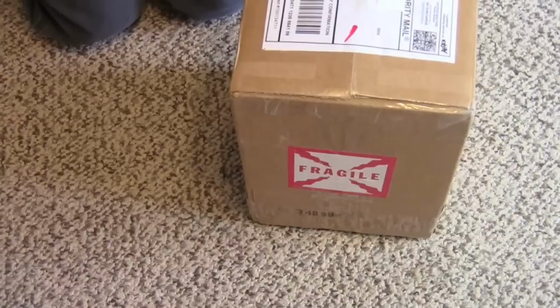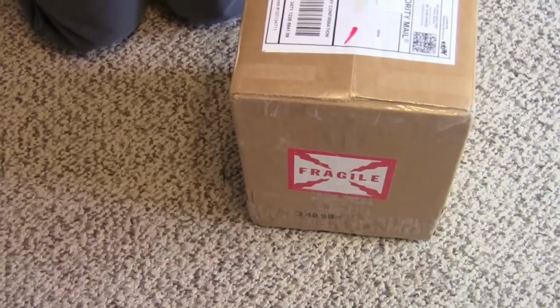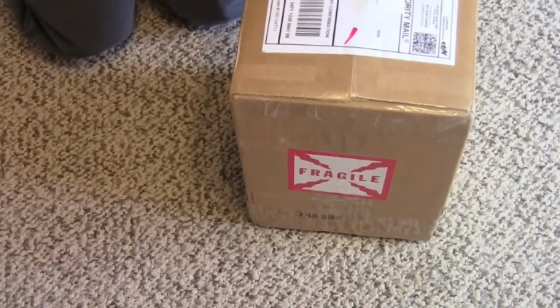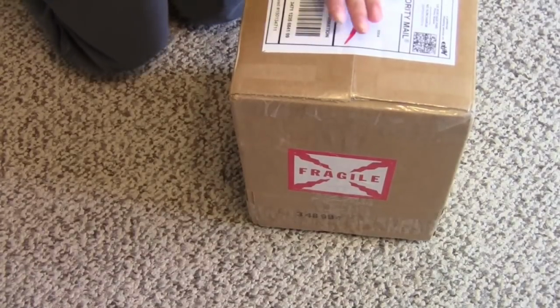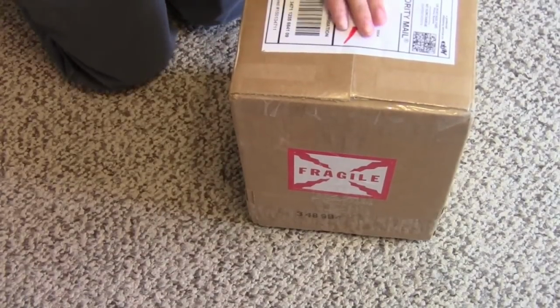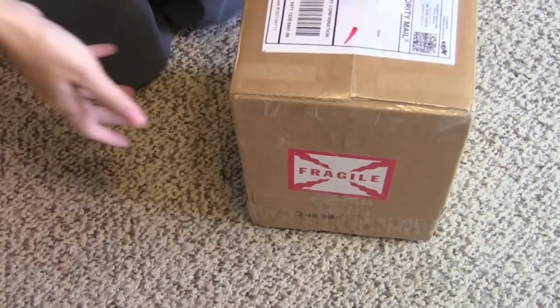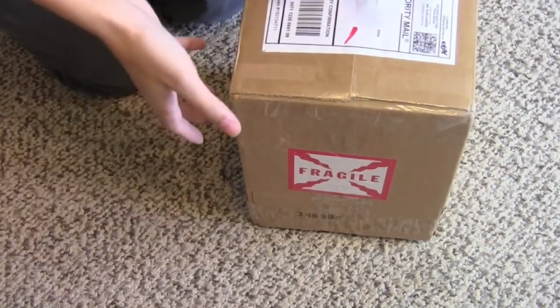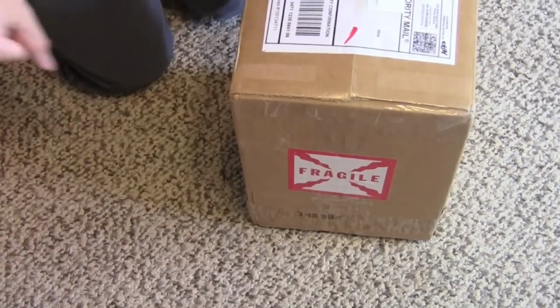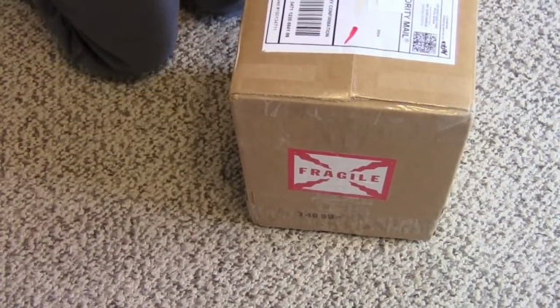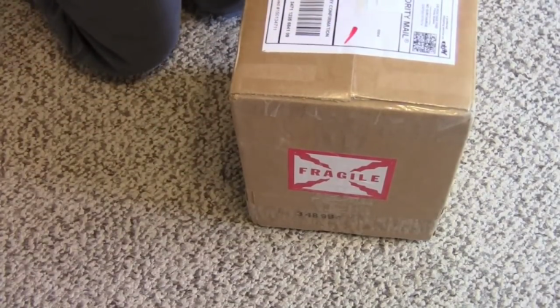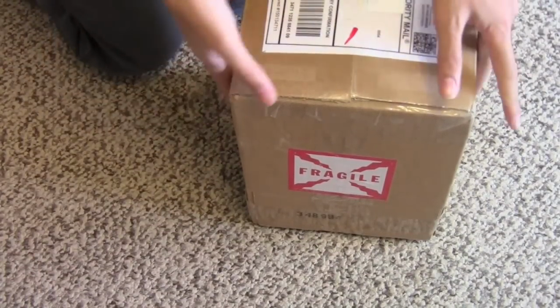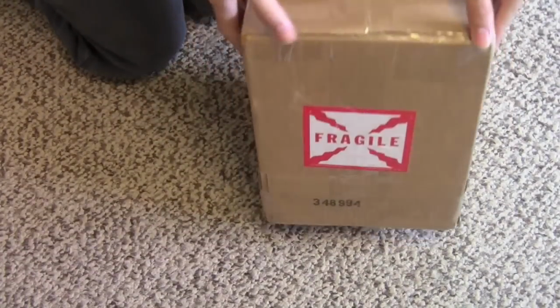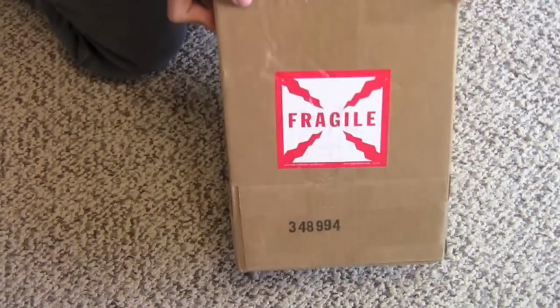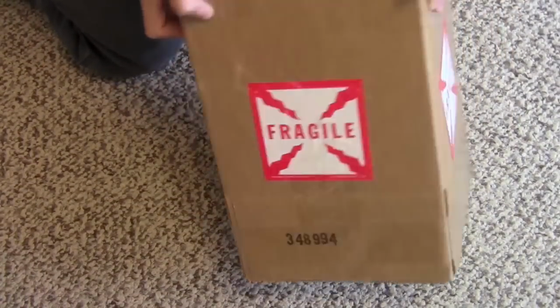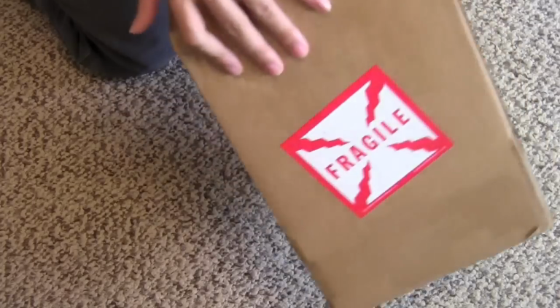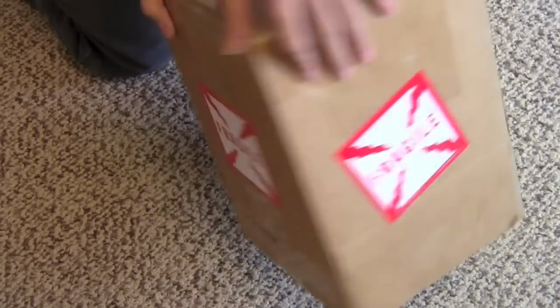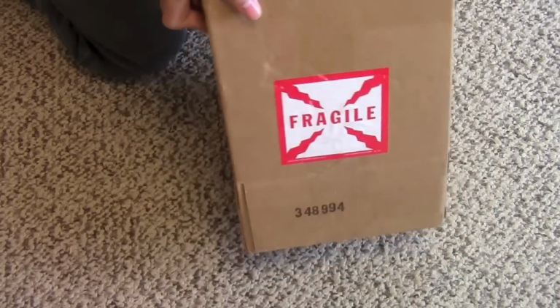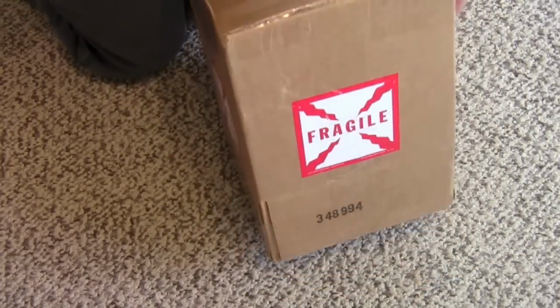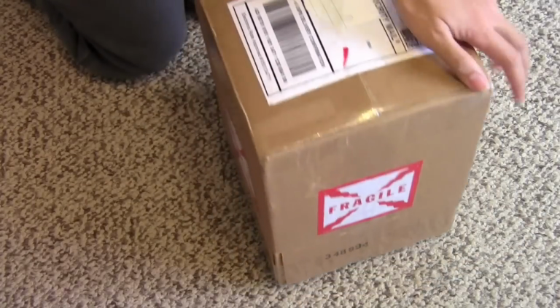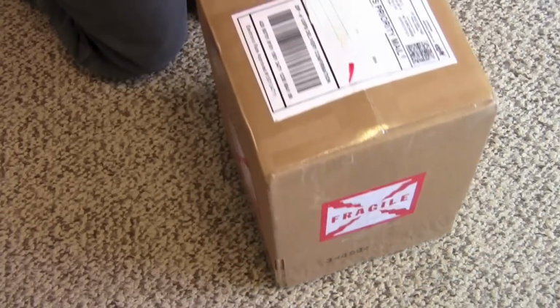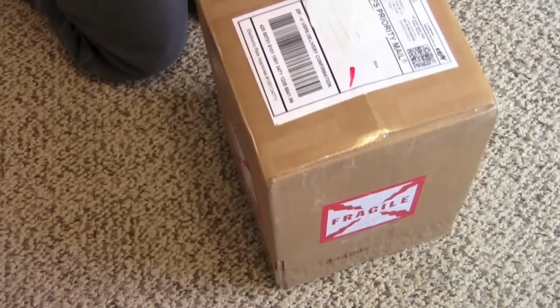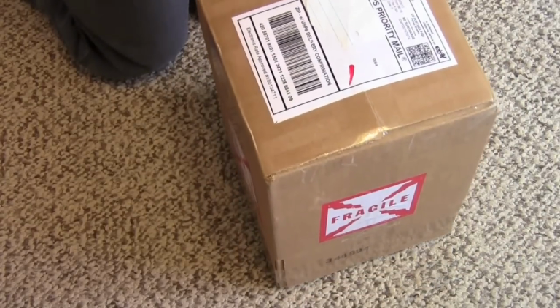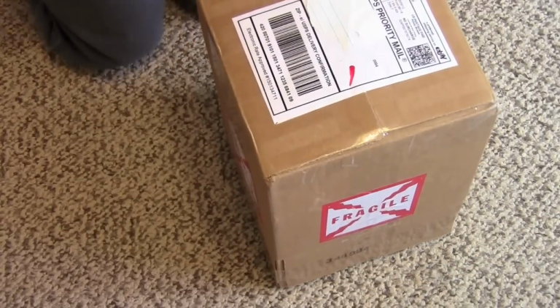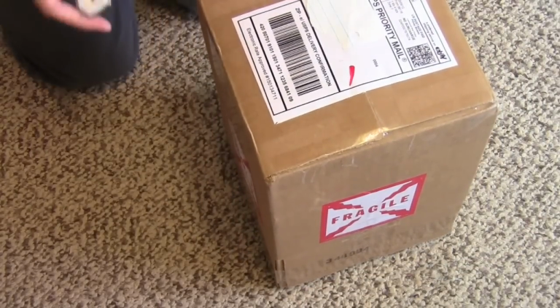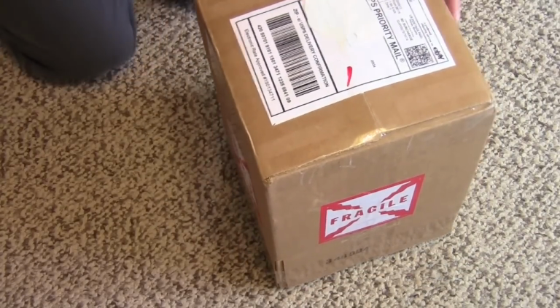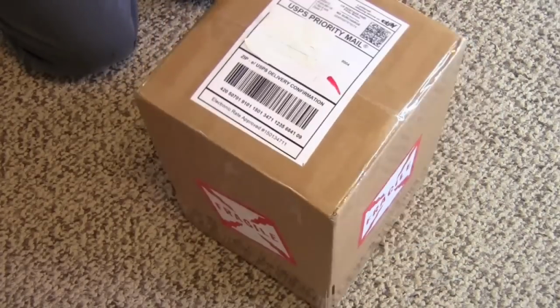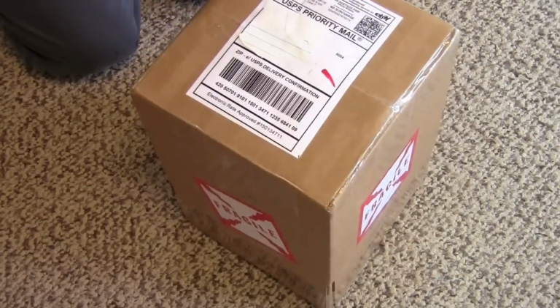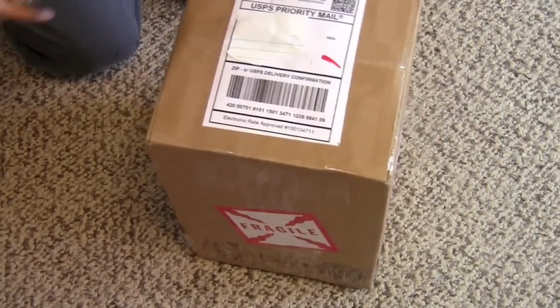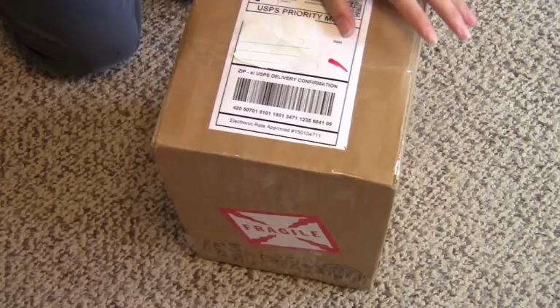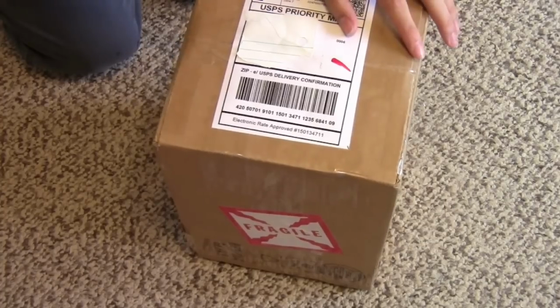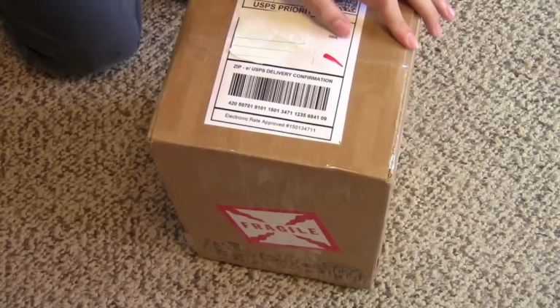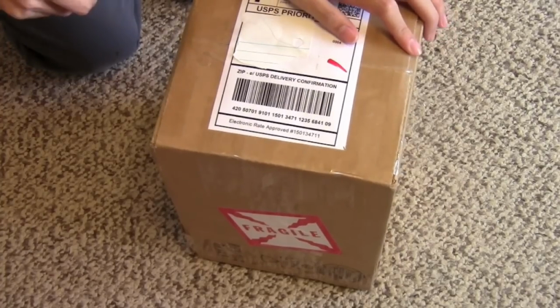Today I'm very happy. I just received what I think is my Tungar lamp. As you can see, it has fragile stickers all over it. So let's open it and we'll see.